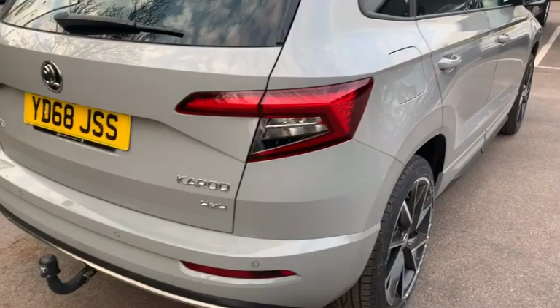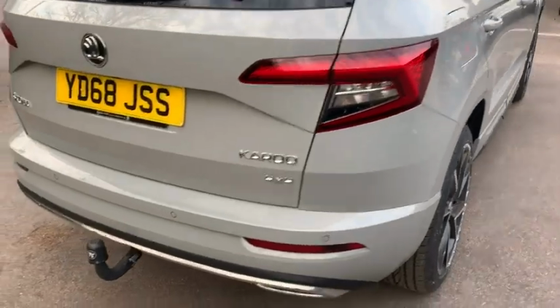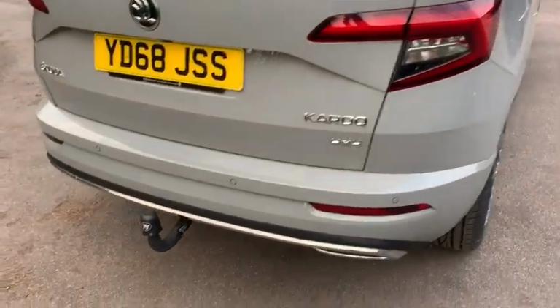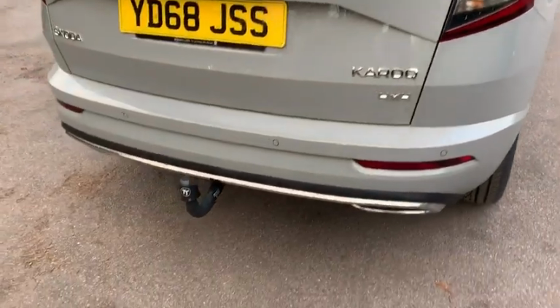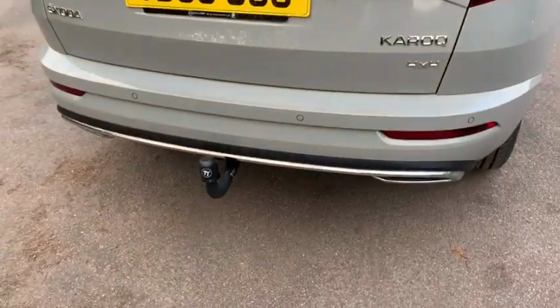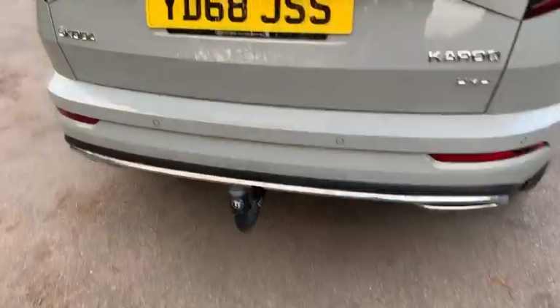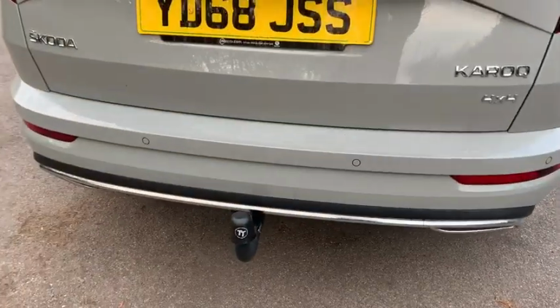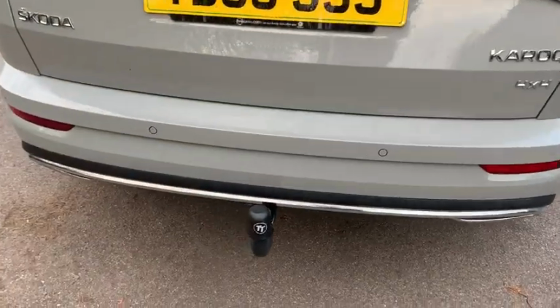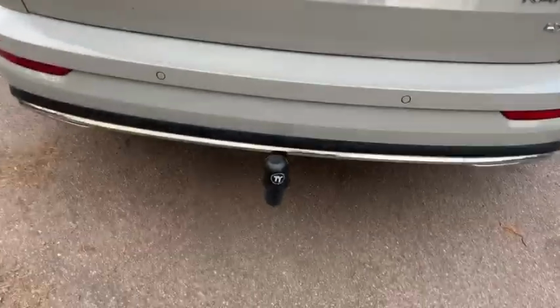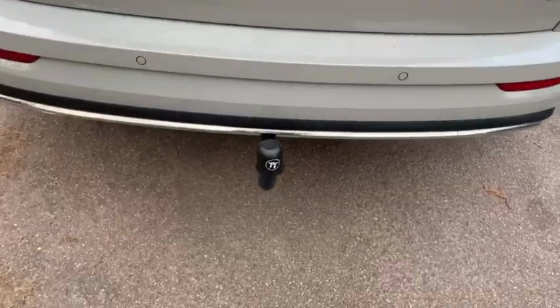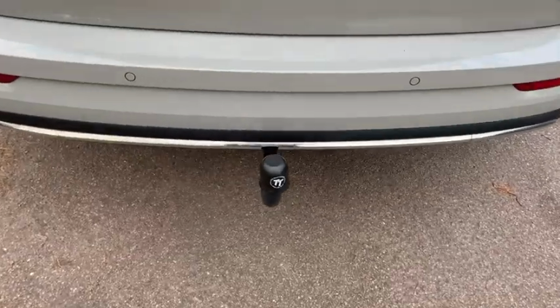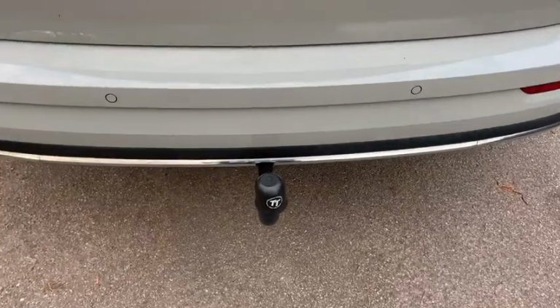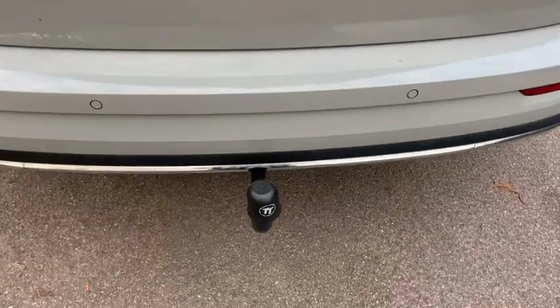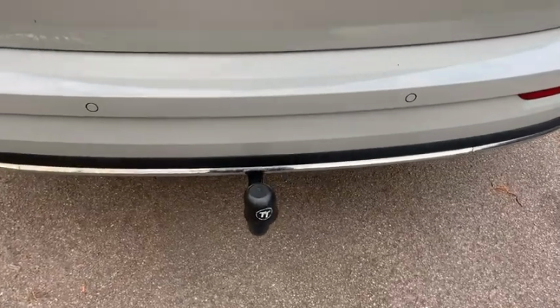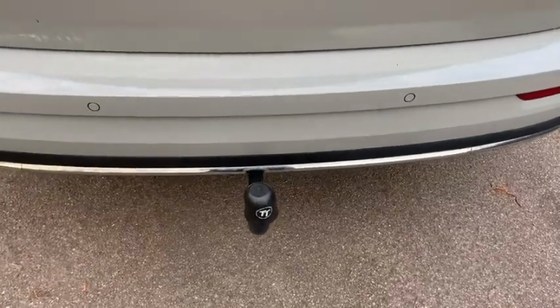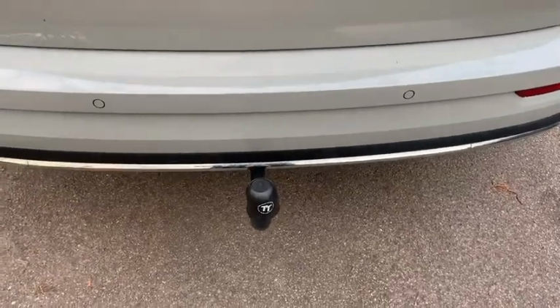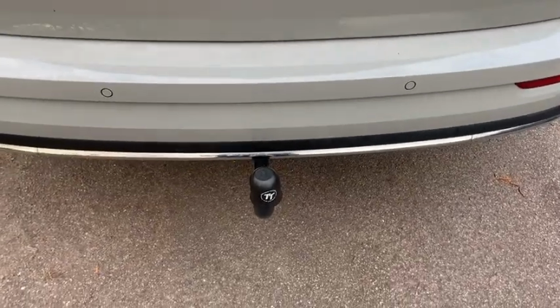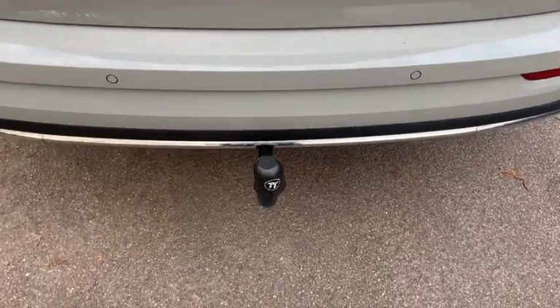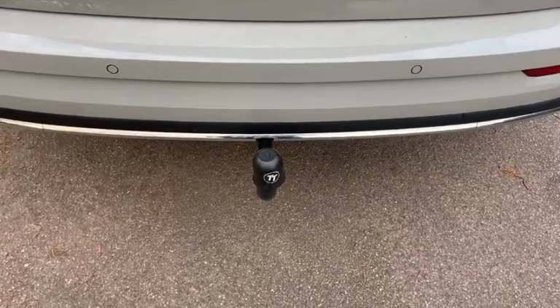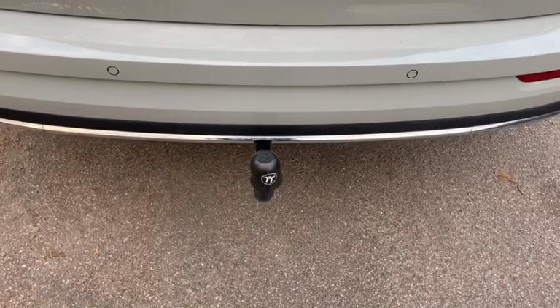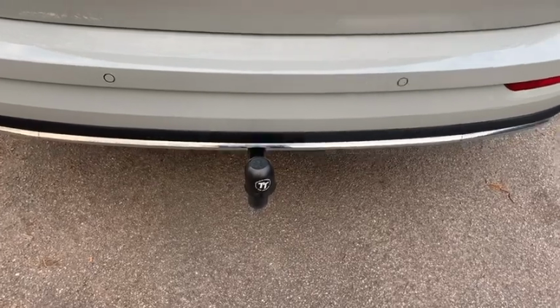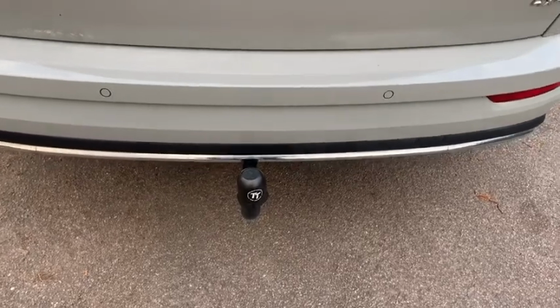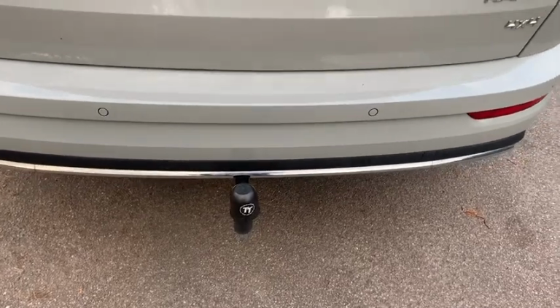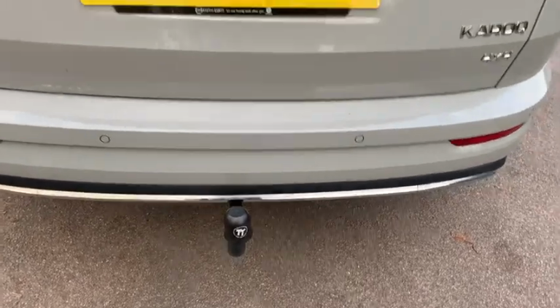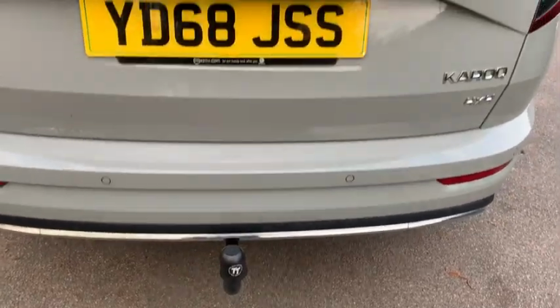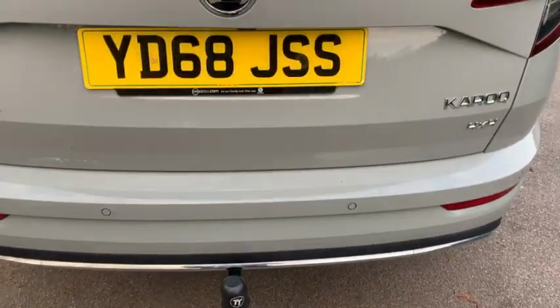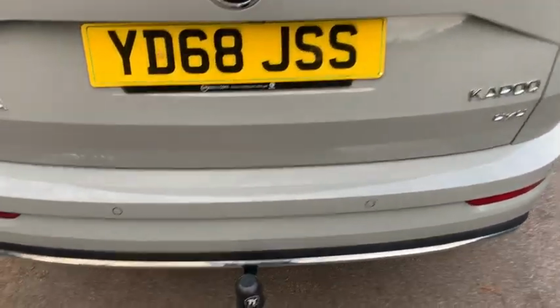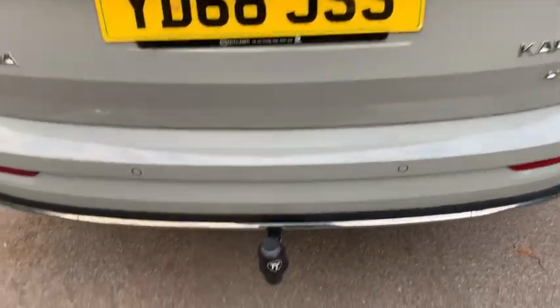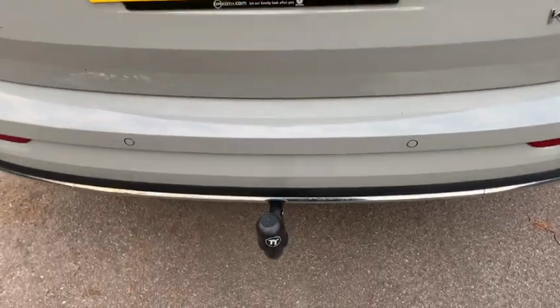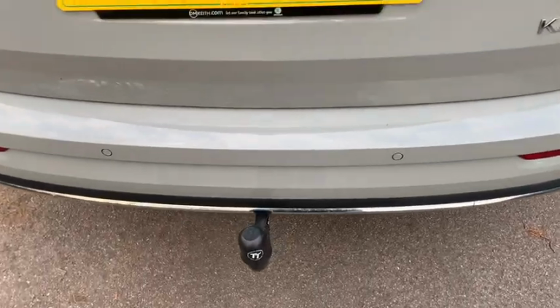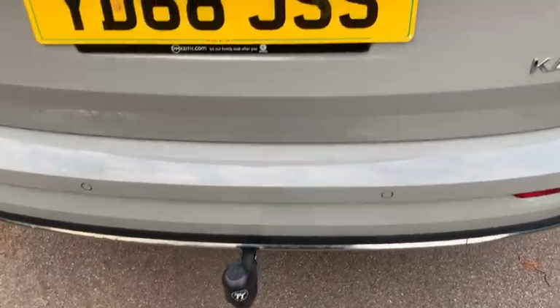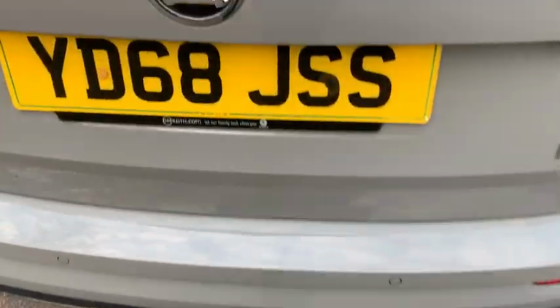On the back, there is a tow bar as well, which has been fitted by an approved tow bar fitter. However, it is your choice if you were to take this off or not.